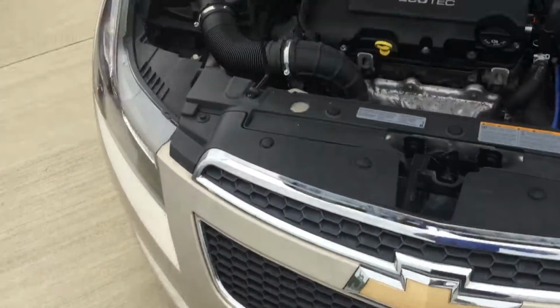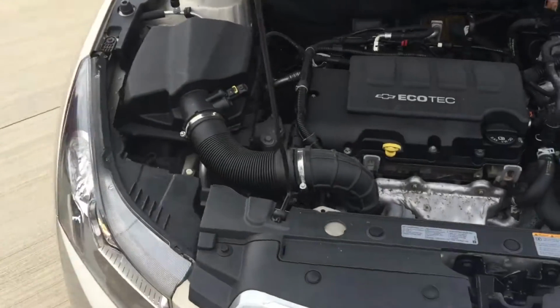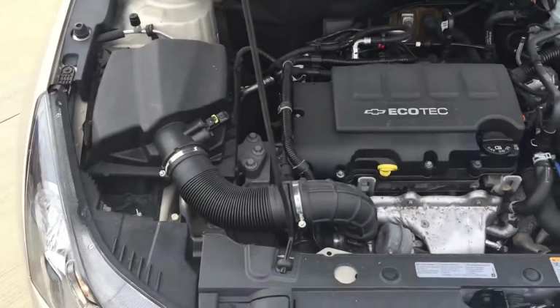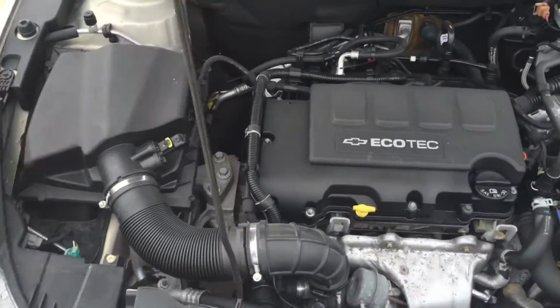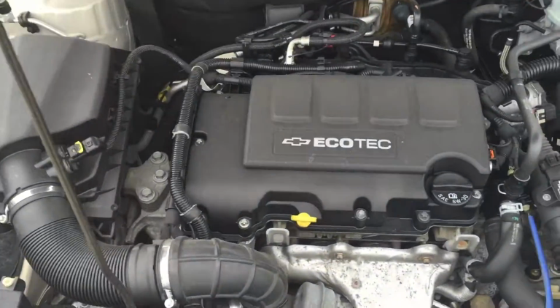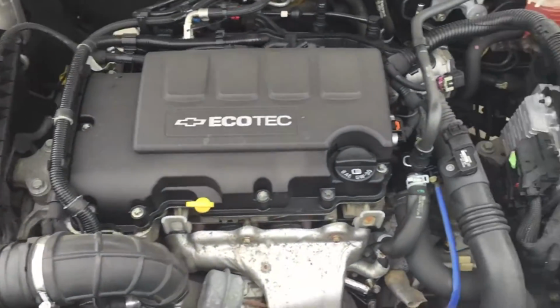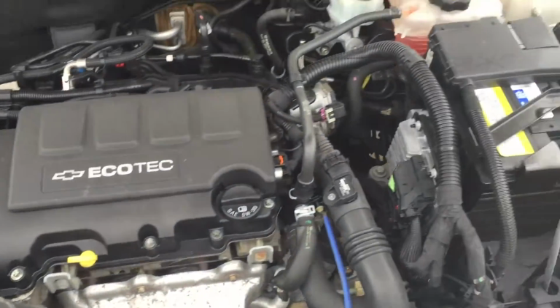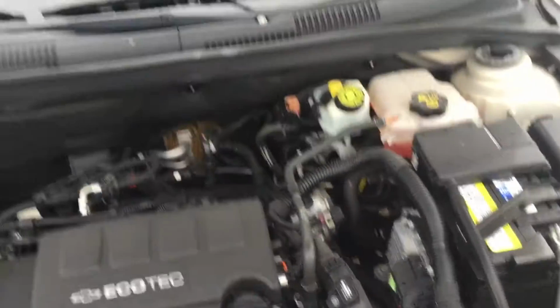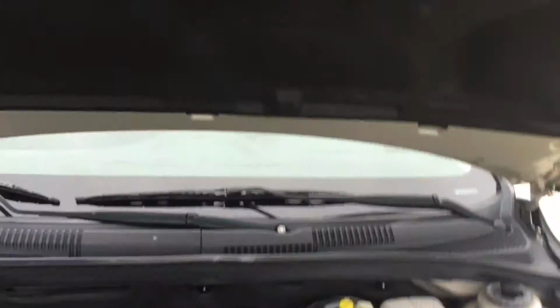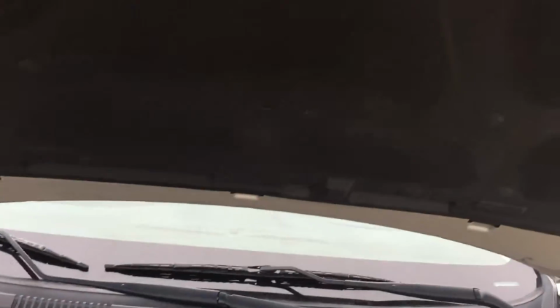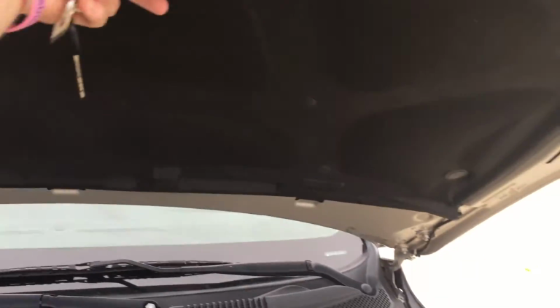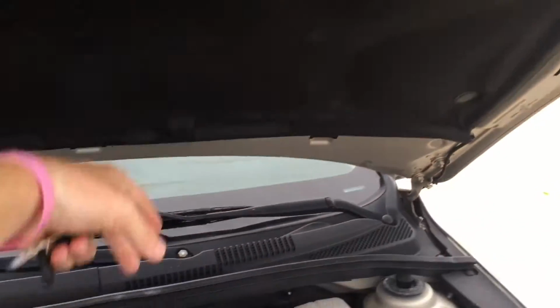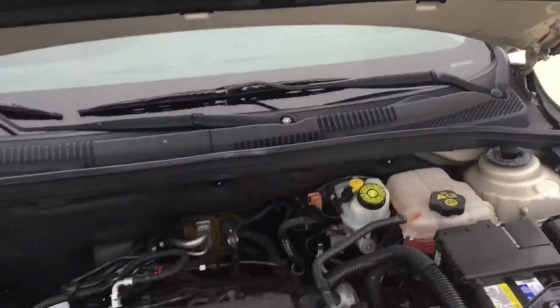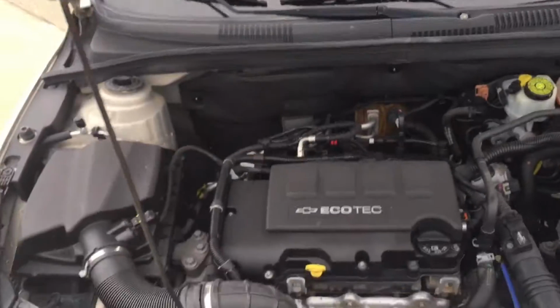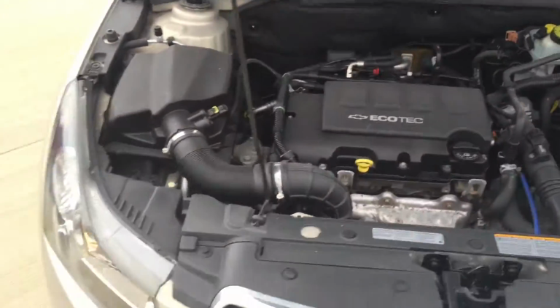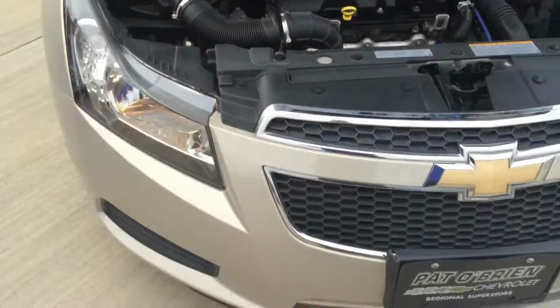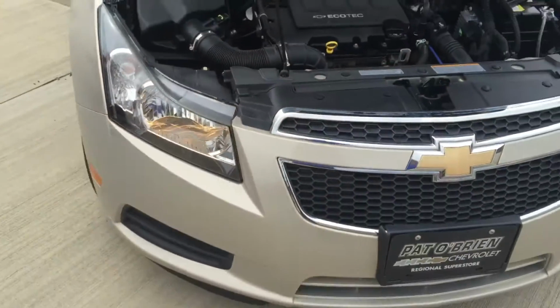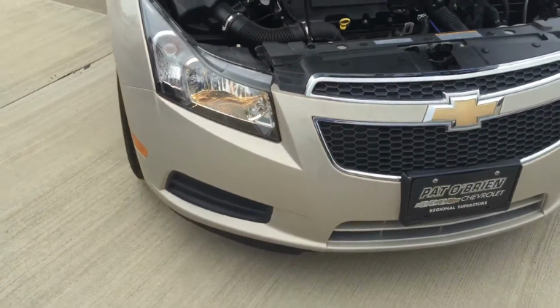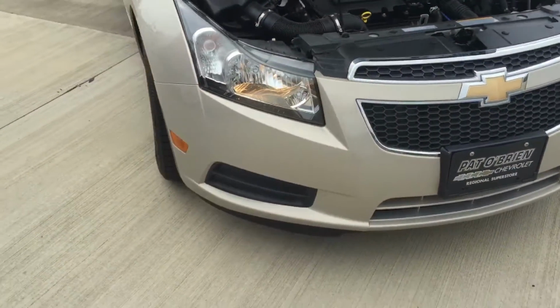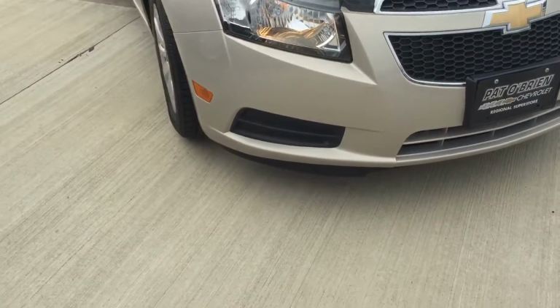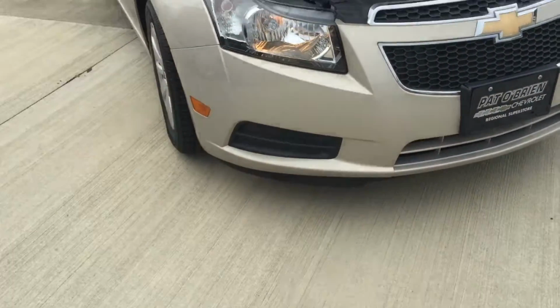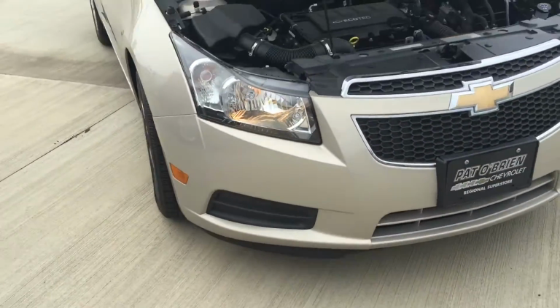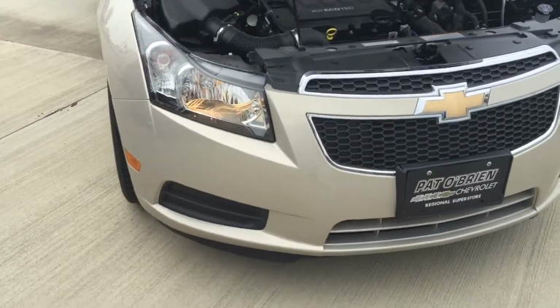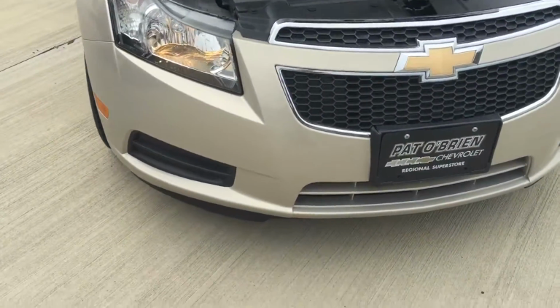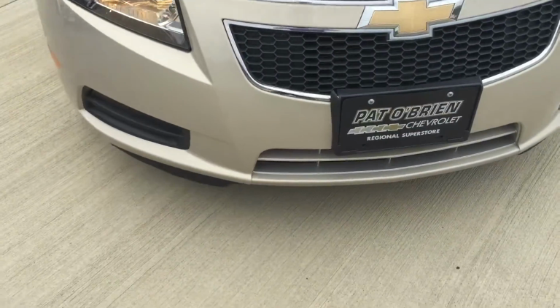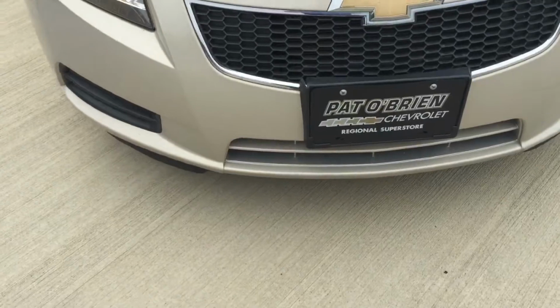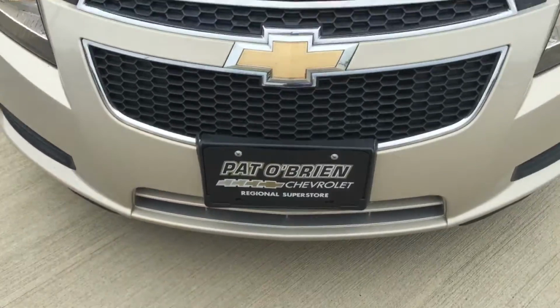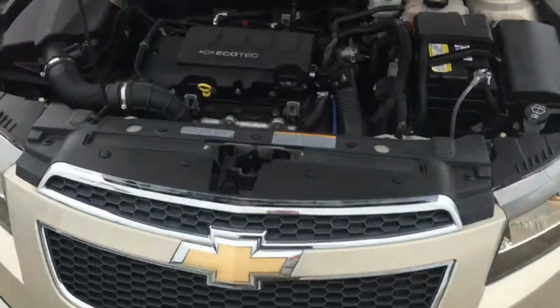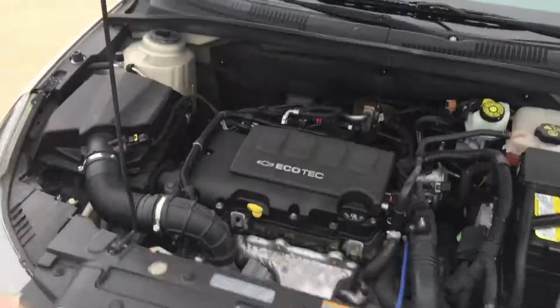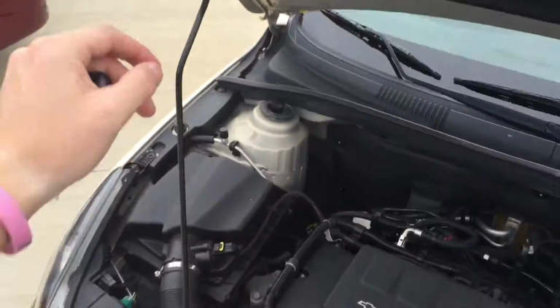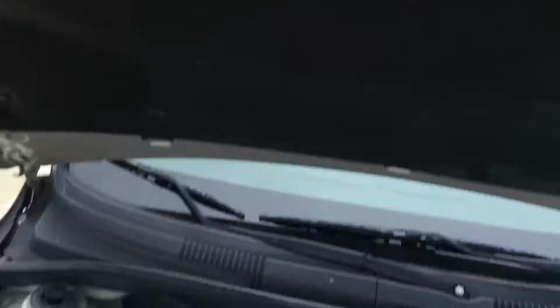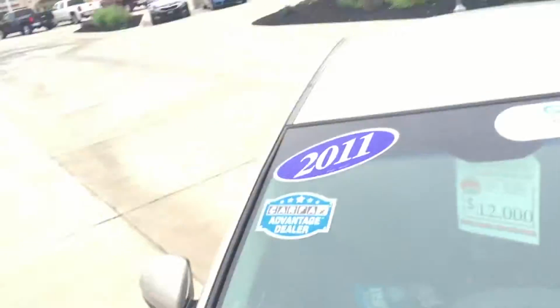The thing is very, very clean. 1.4 liter Ecotech engine. Extra insulation under the hood and along the firewall keeps the cabin extra quiet. Got your daytime running lamps and that black mesh chrome accent. Gonna close the hood real quick.